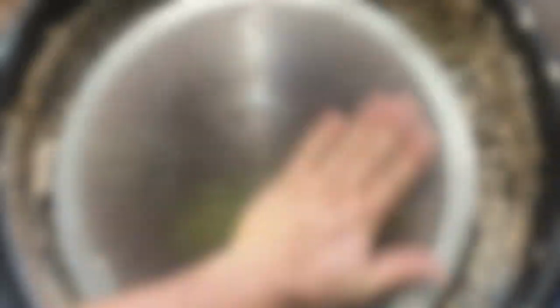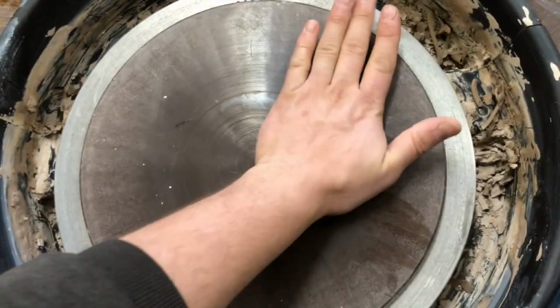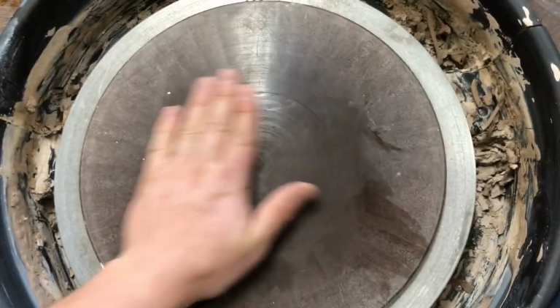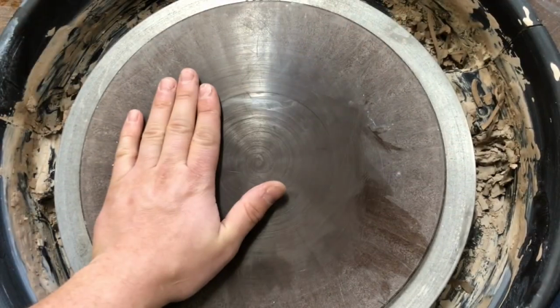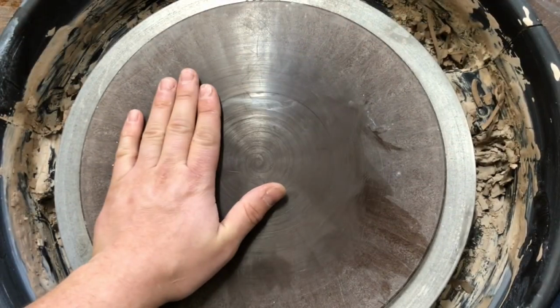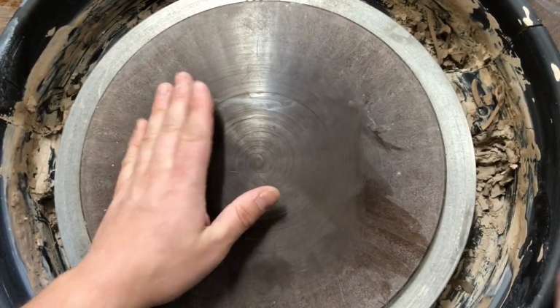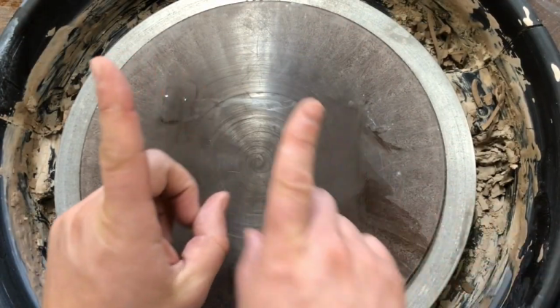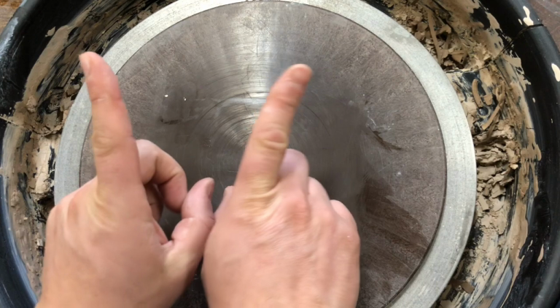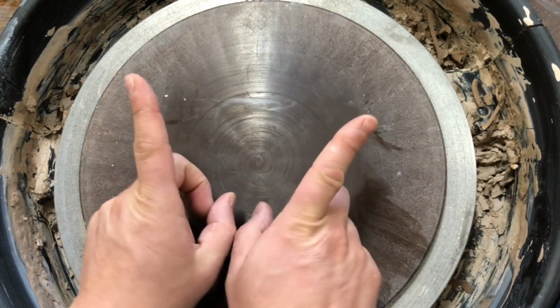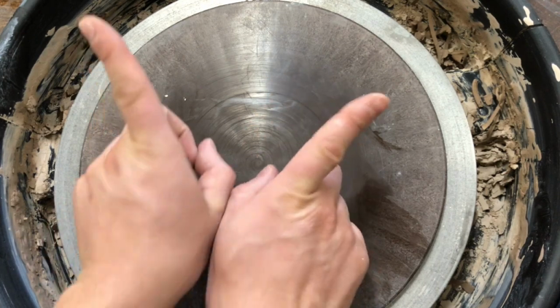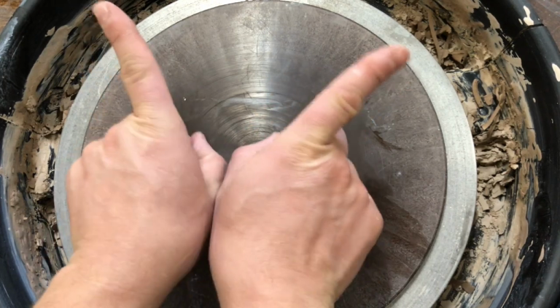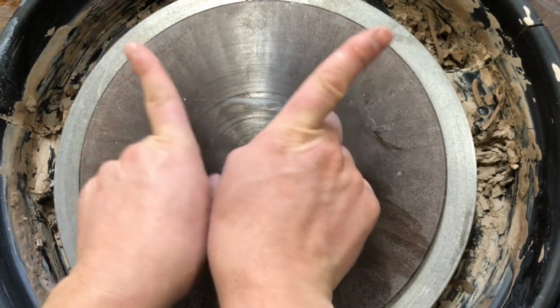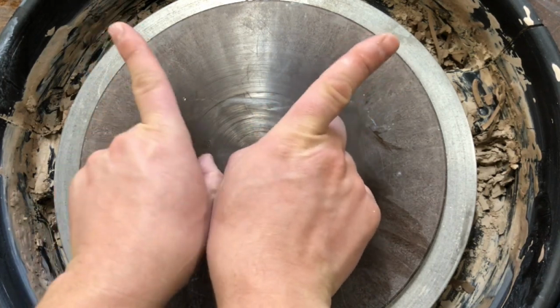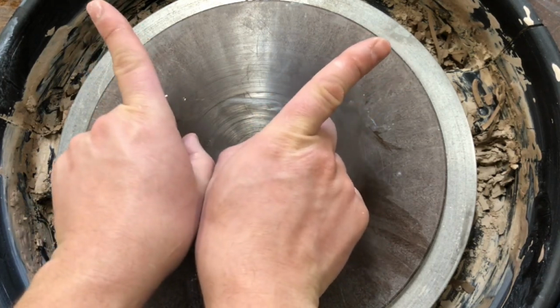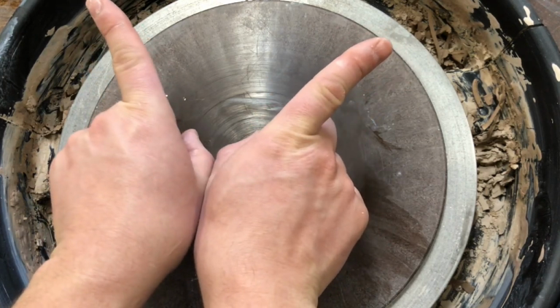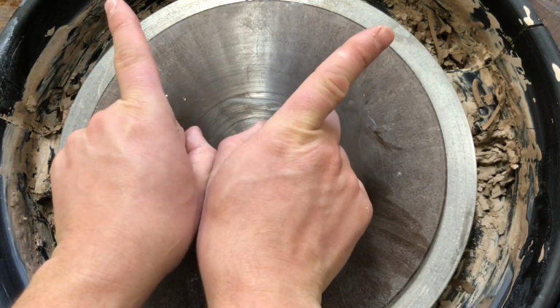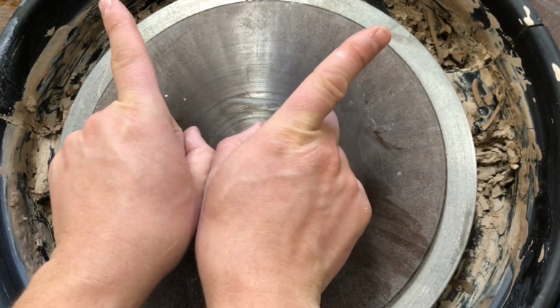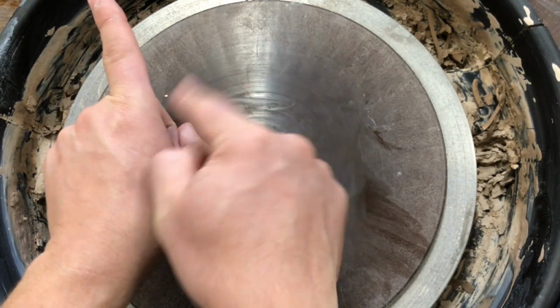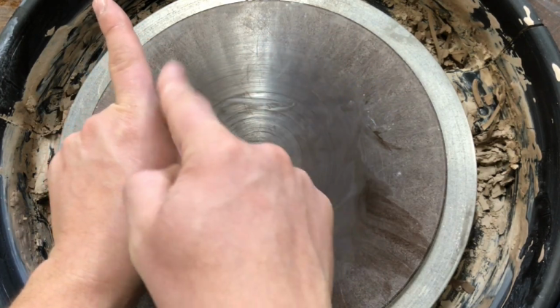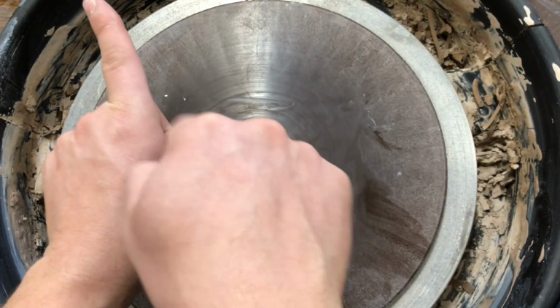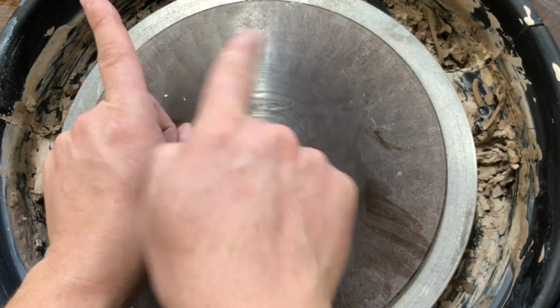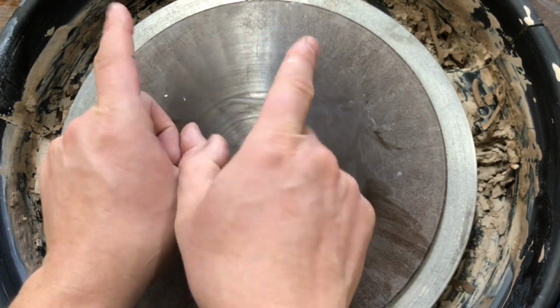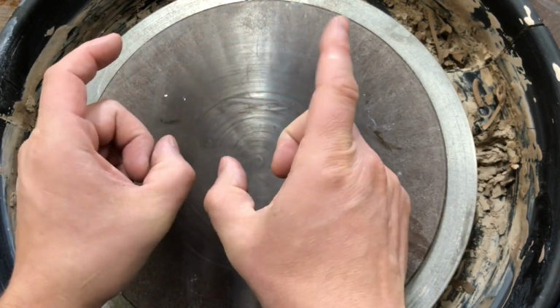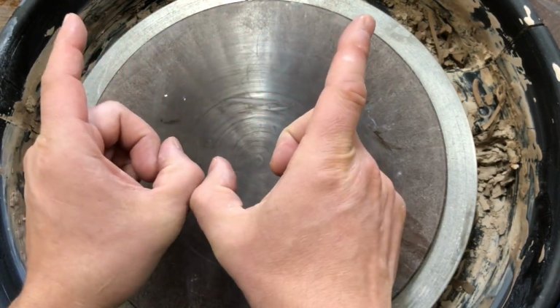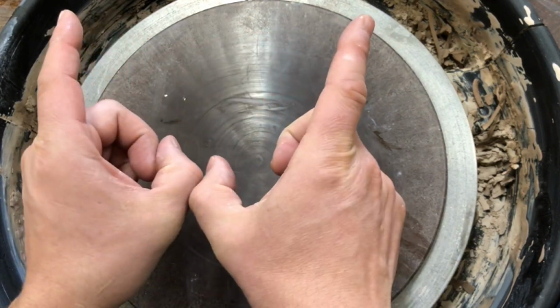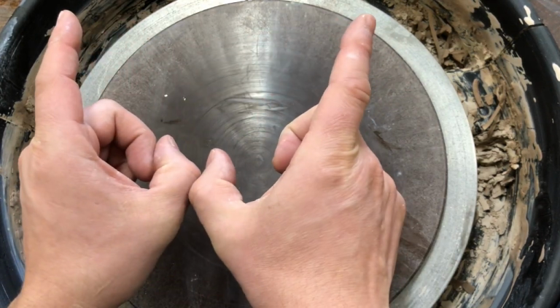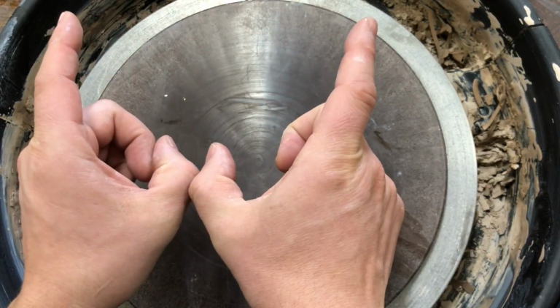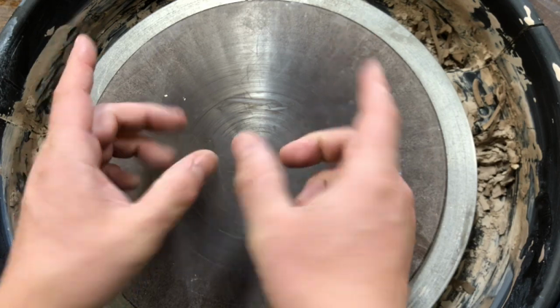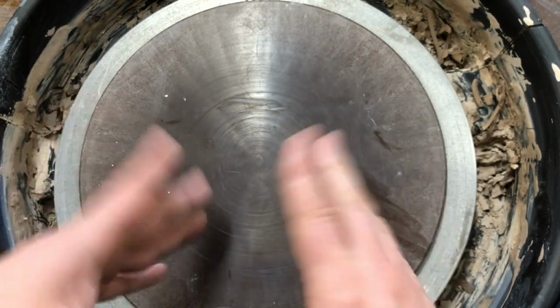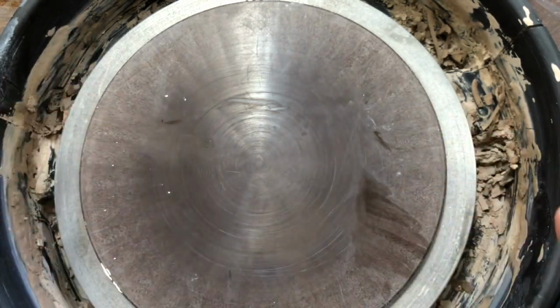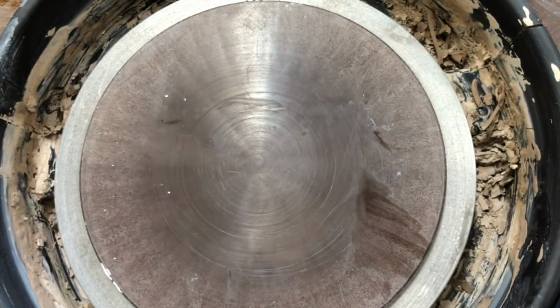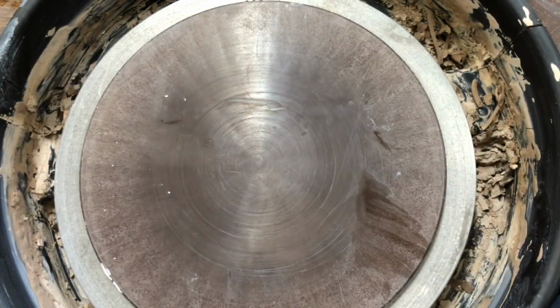What you're basically gonna do is pull a cylinder in a V shape, and then push that V shape into a bowl shape. It's so easy.